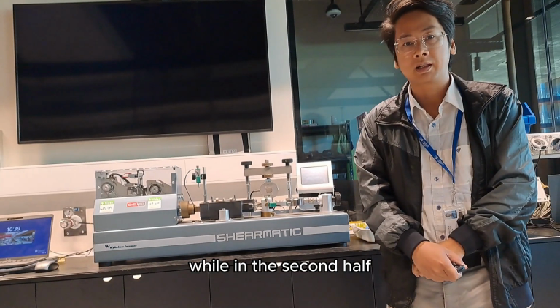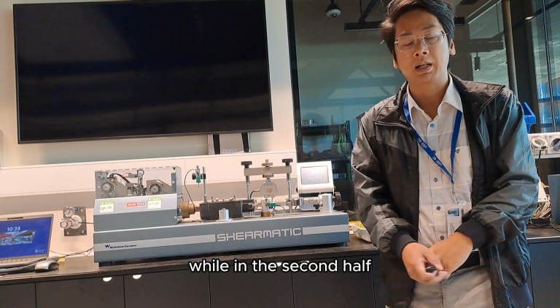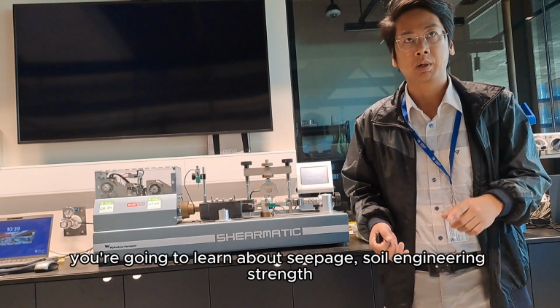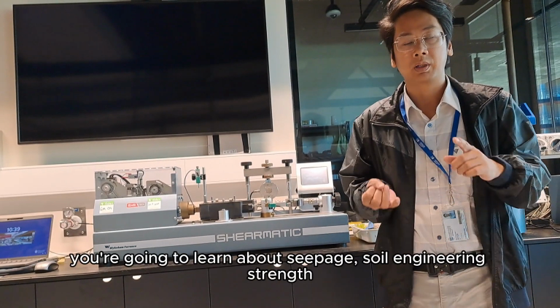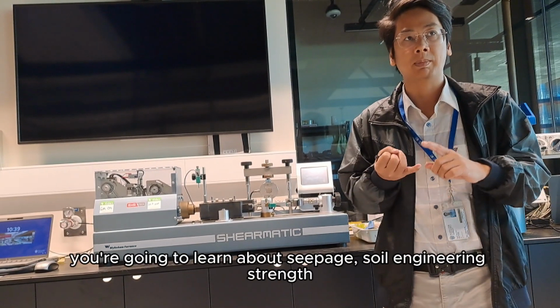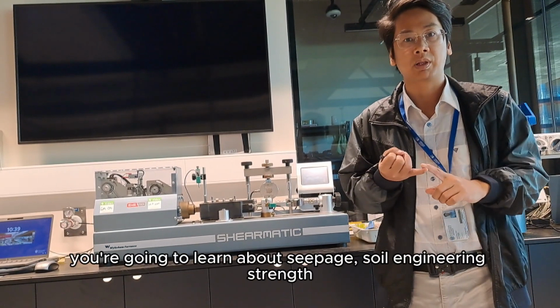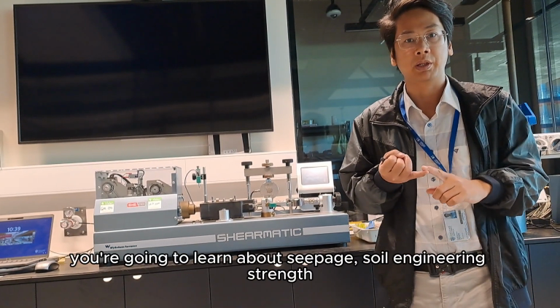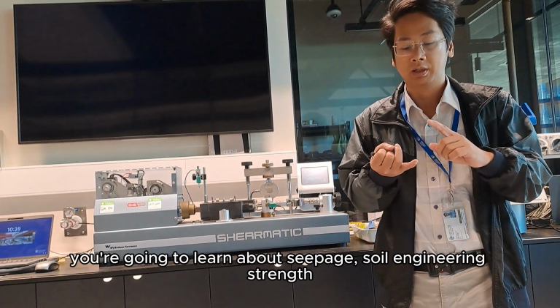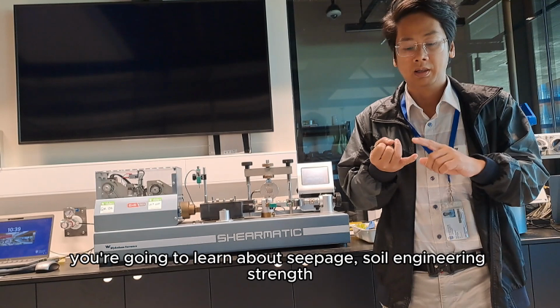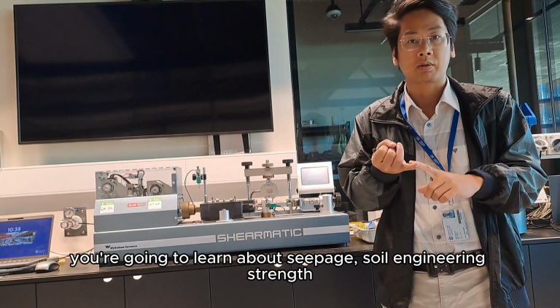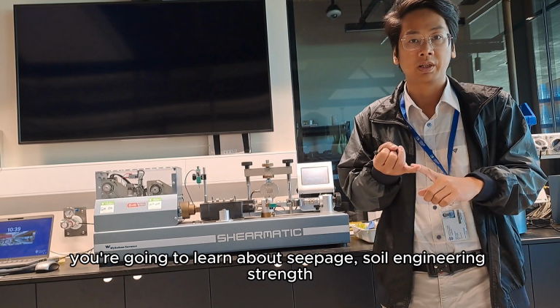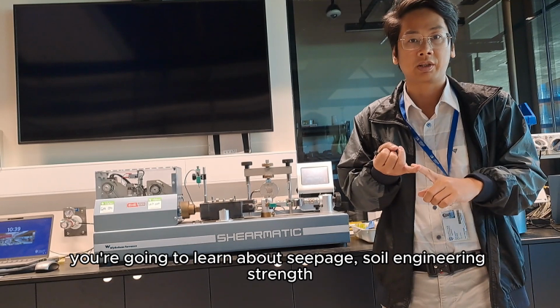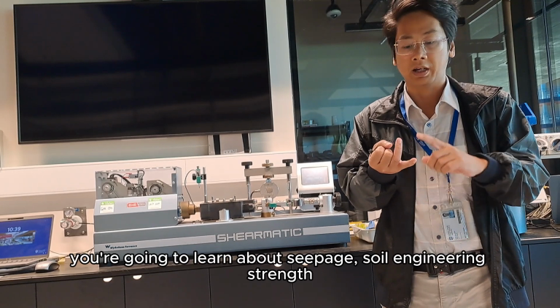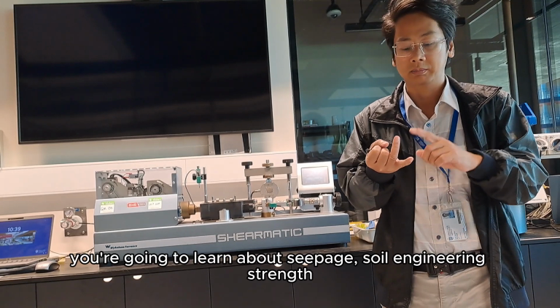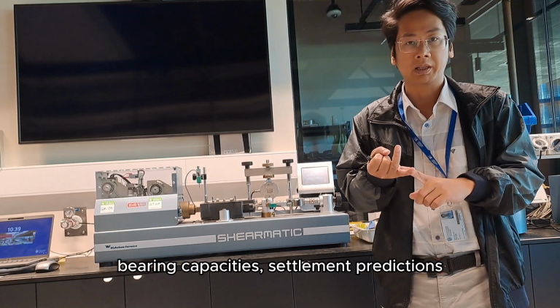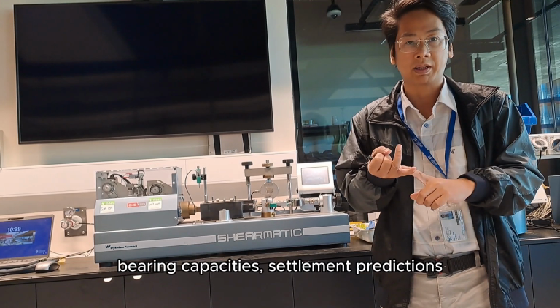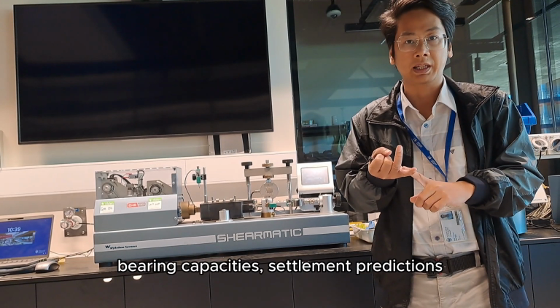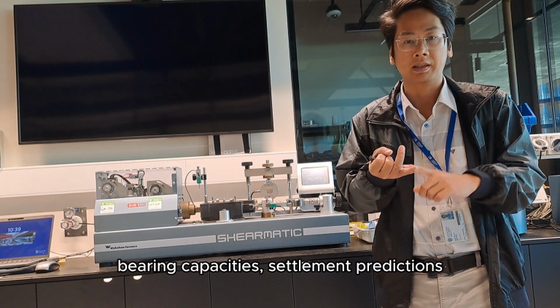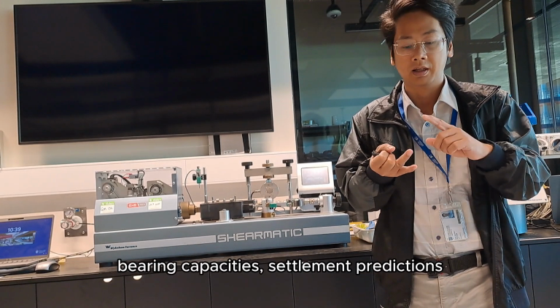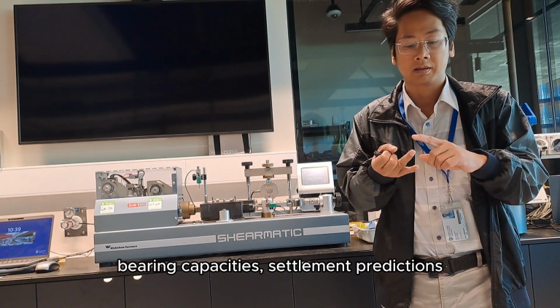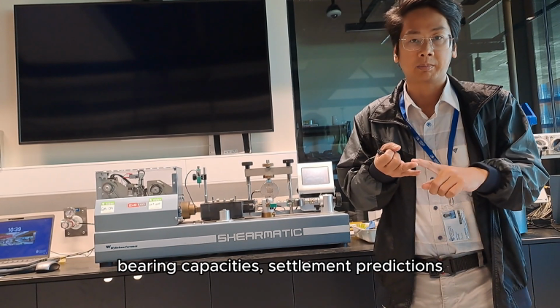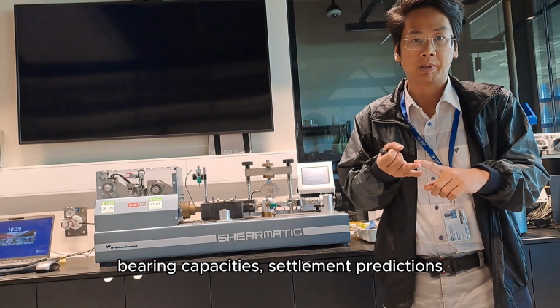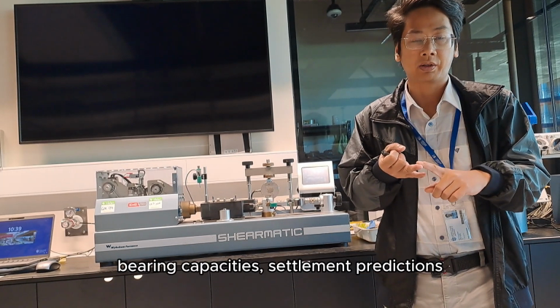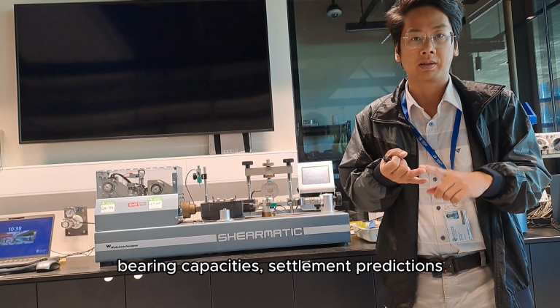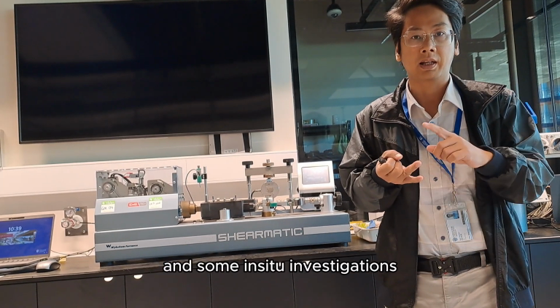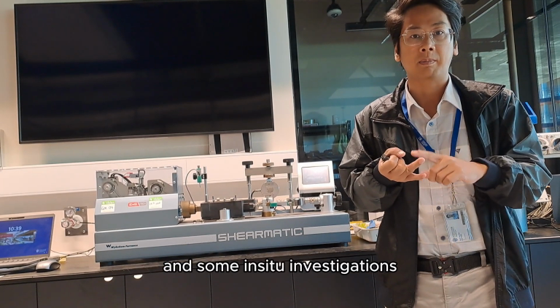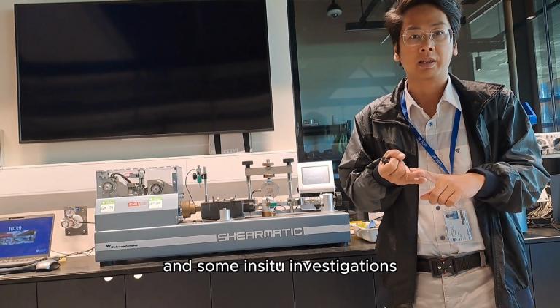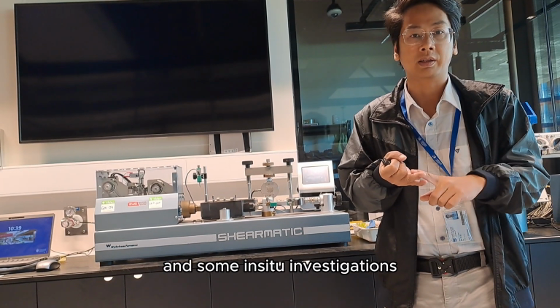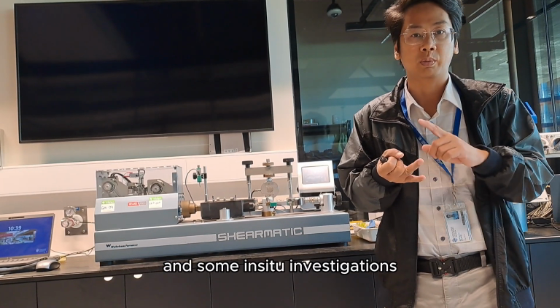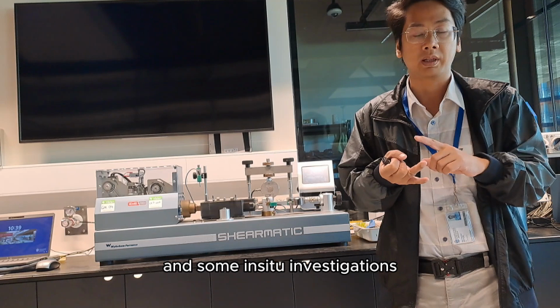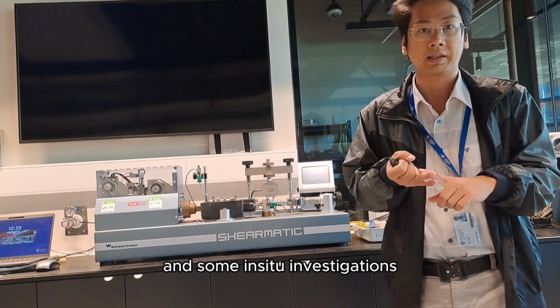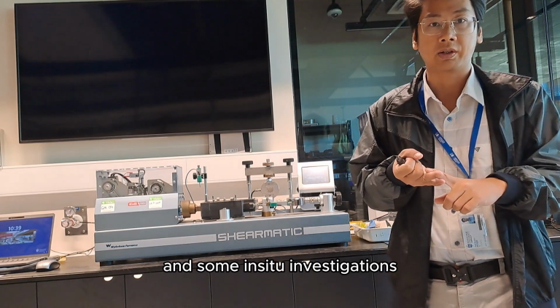While in the second part, you are going to learn about shear strength, soil bearing capacities, settlement predictions, and some in-situ investigations.